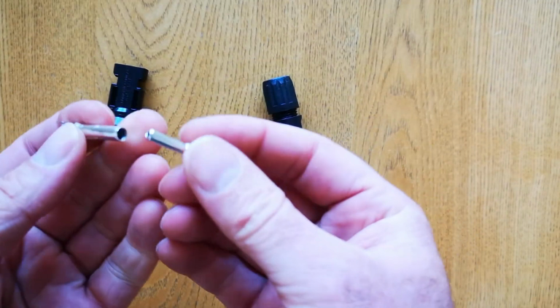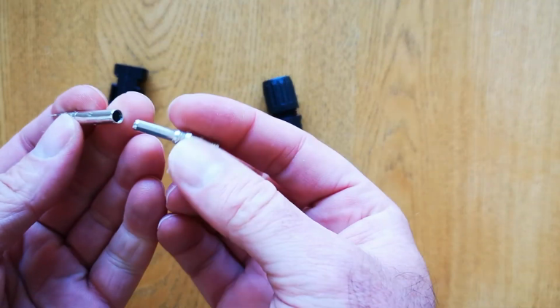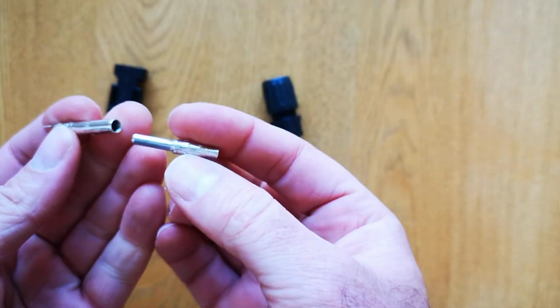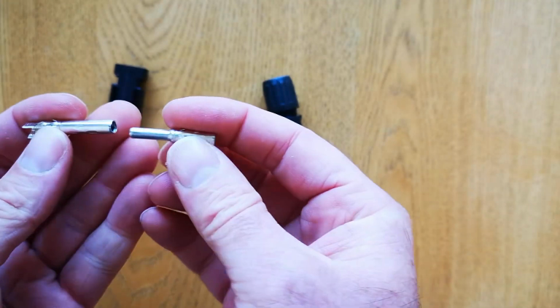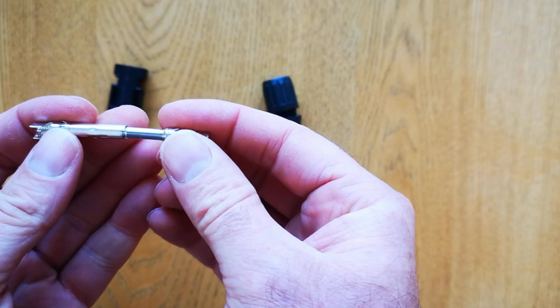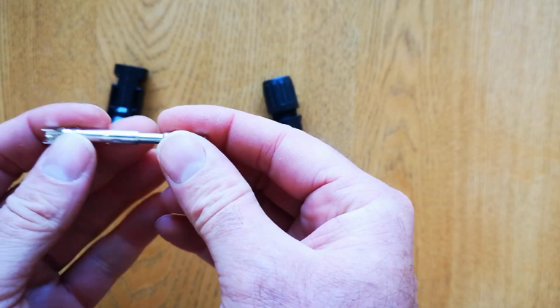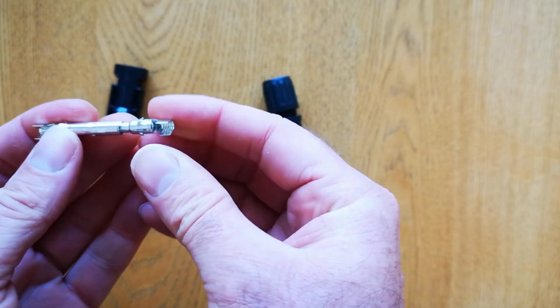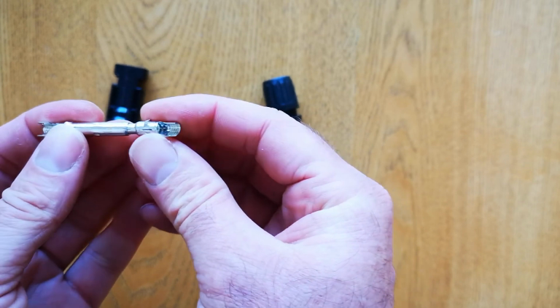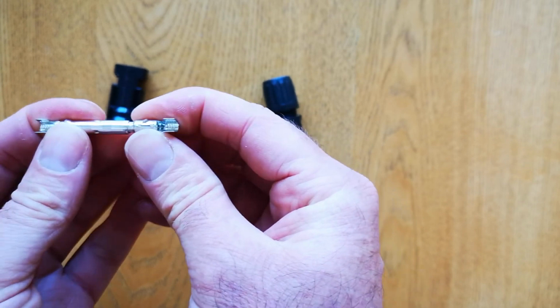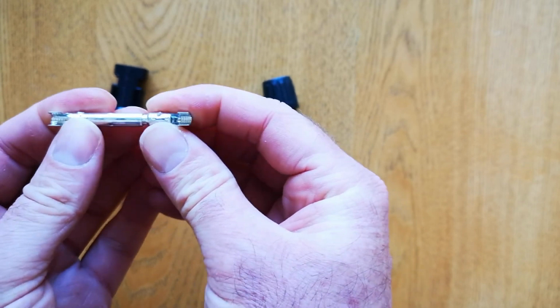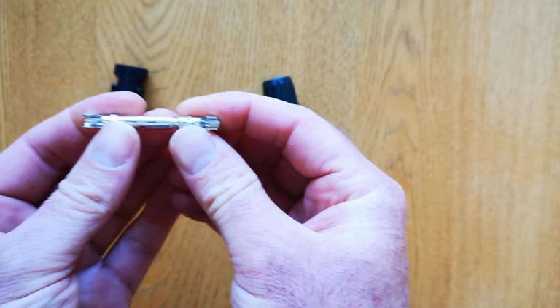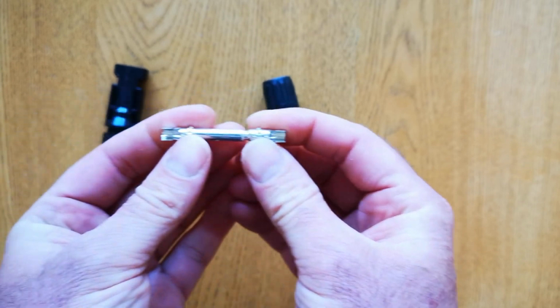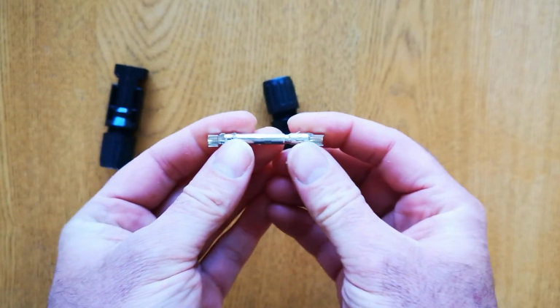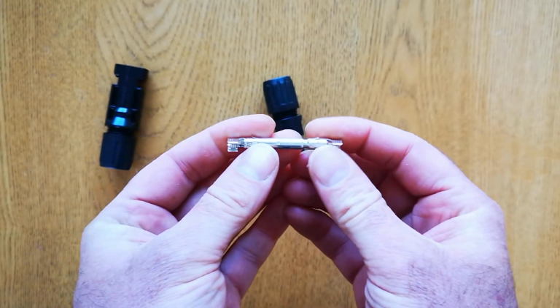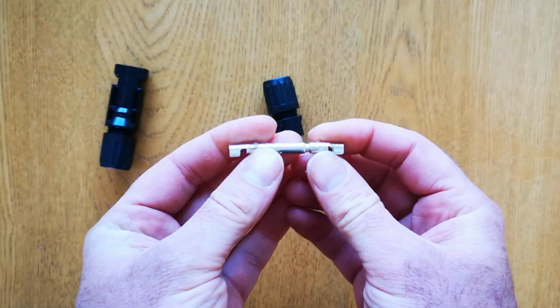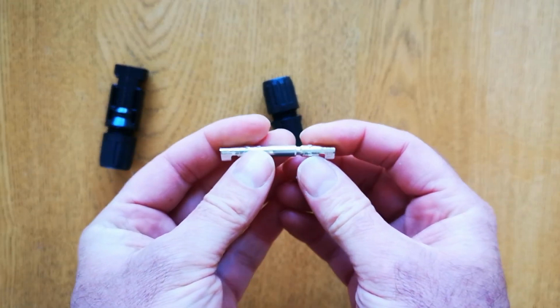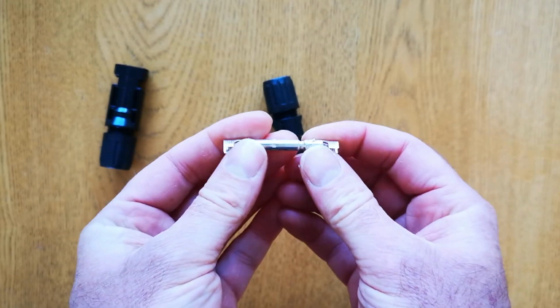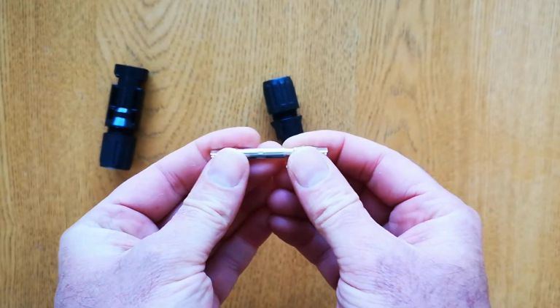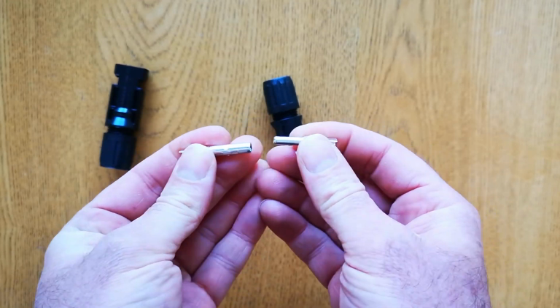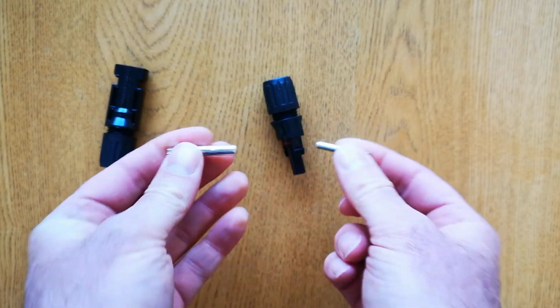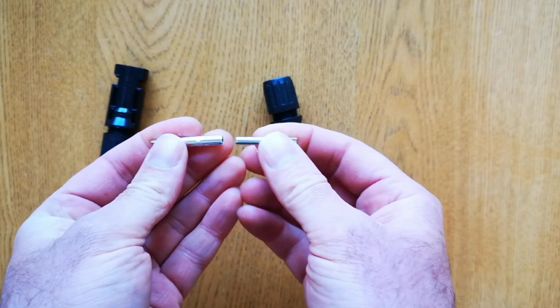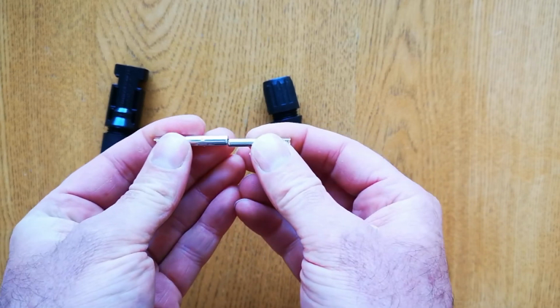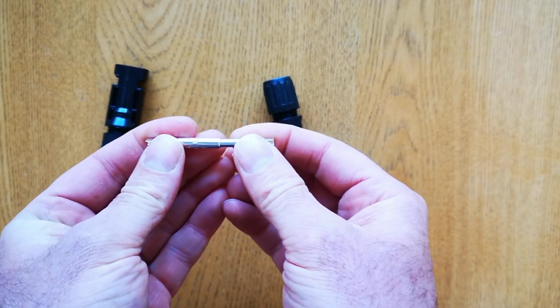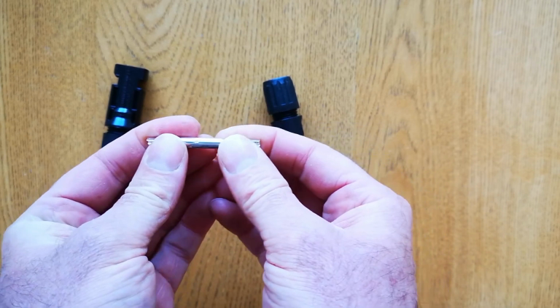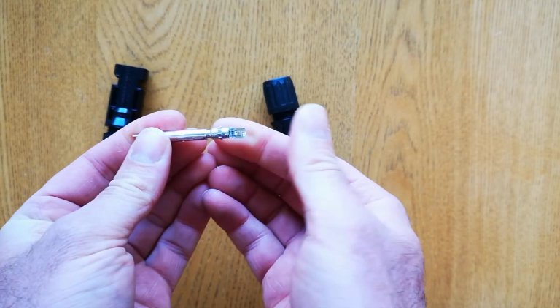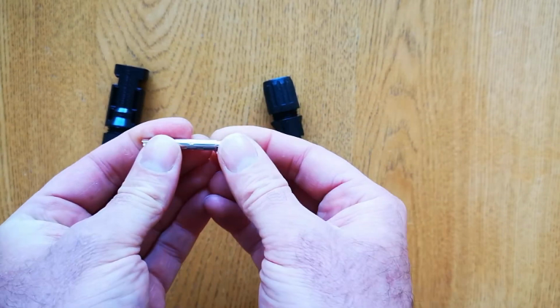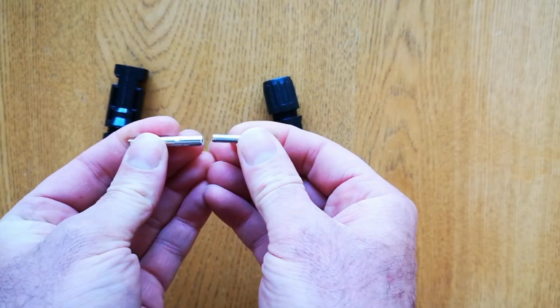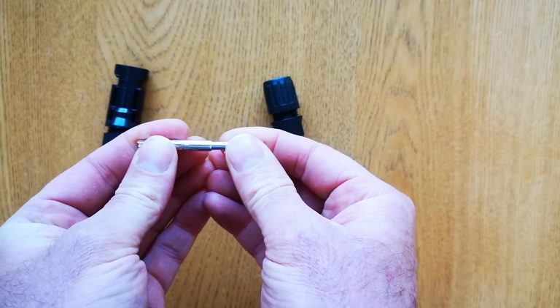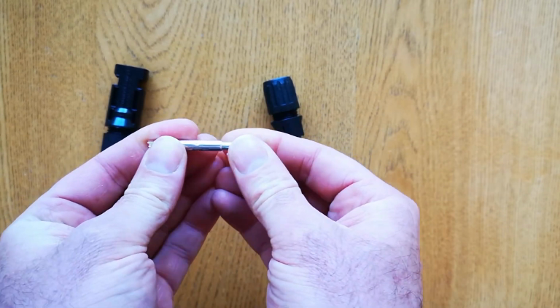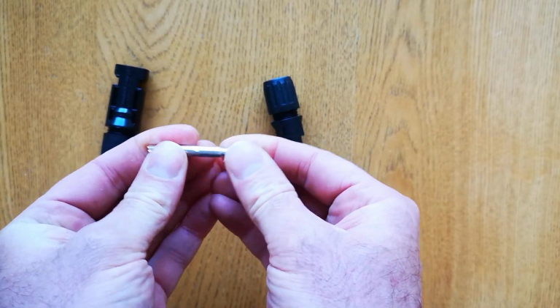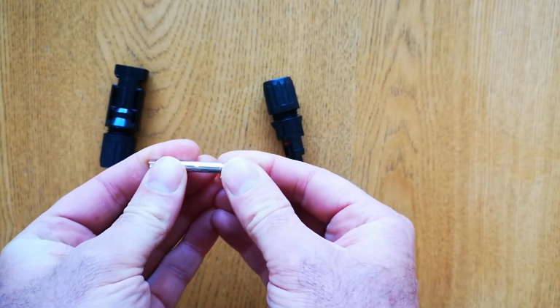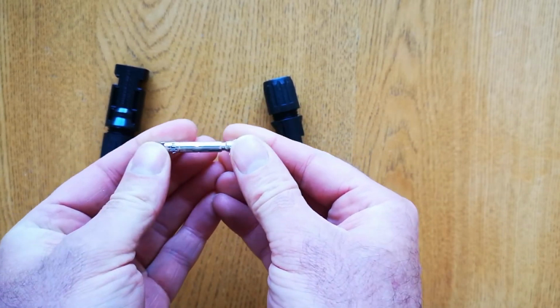These are the parts that connect together inside the connectors. What you need to do is crimp these onto the wires, put them inside the connectors, and then they make the electrical connection inside.